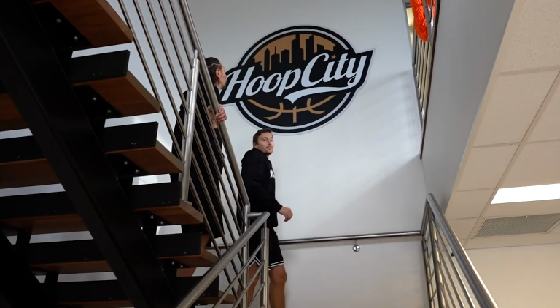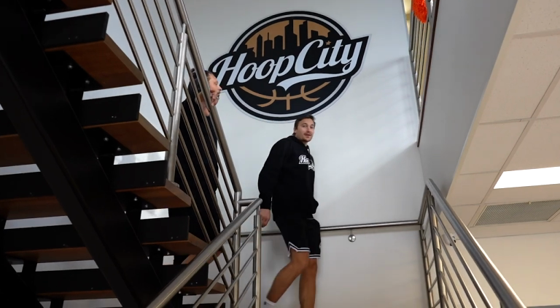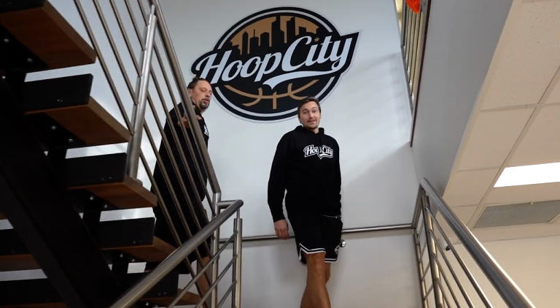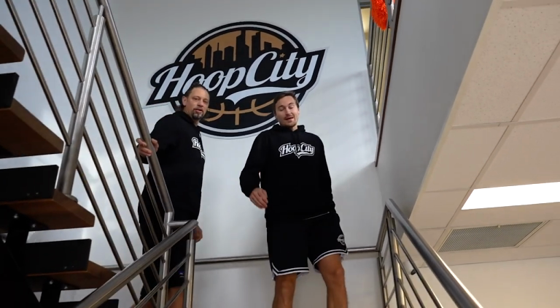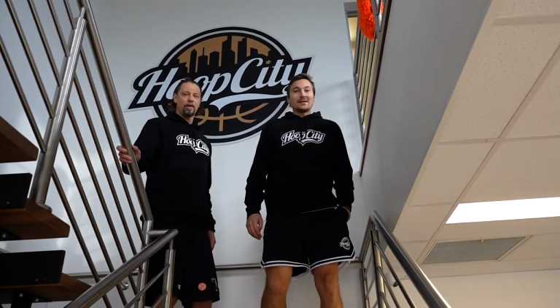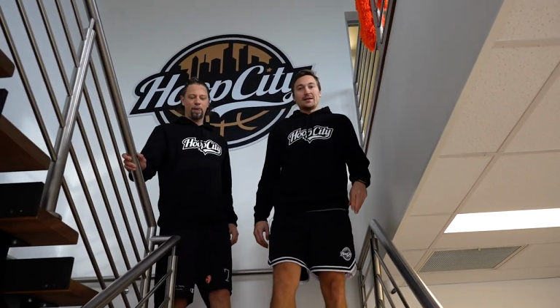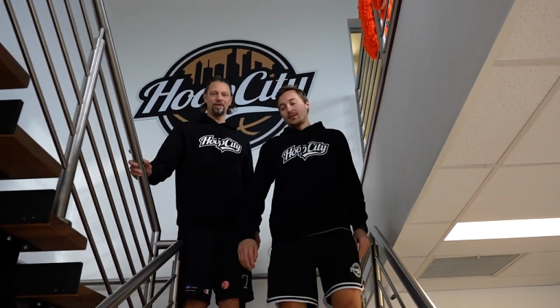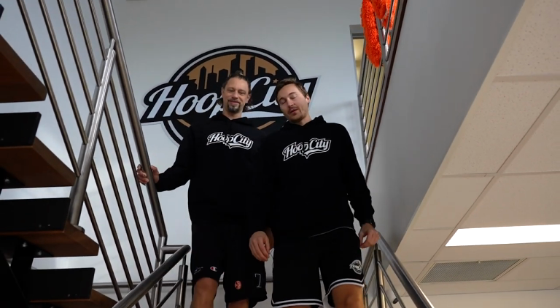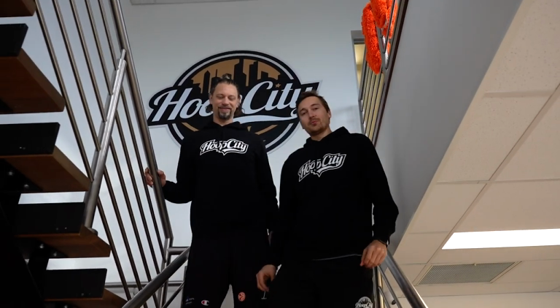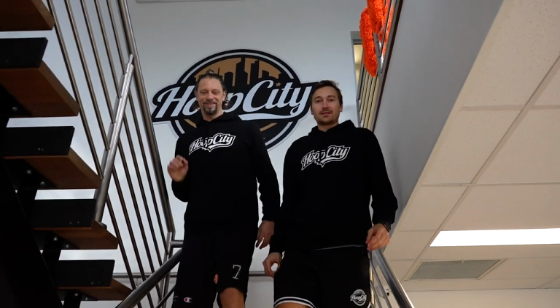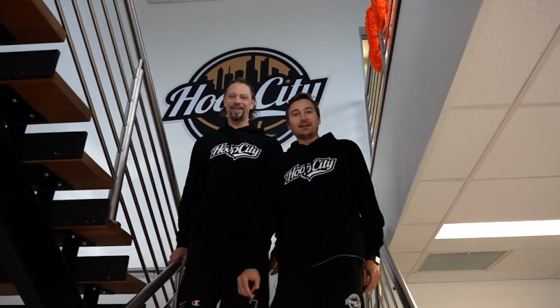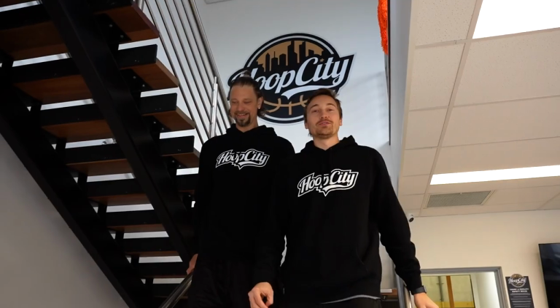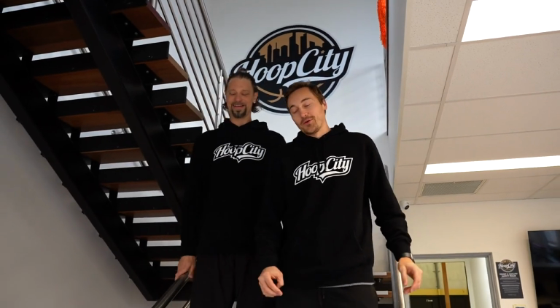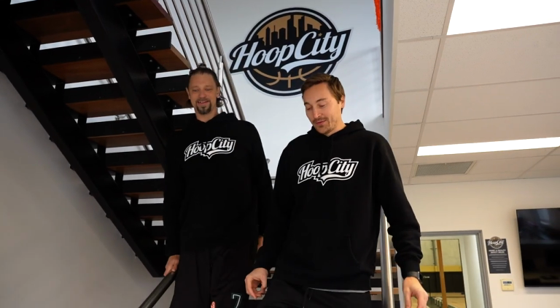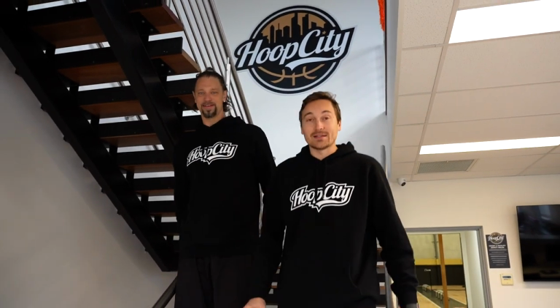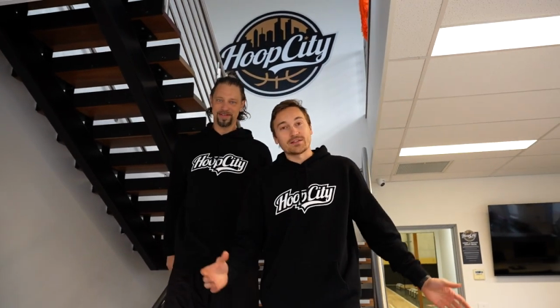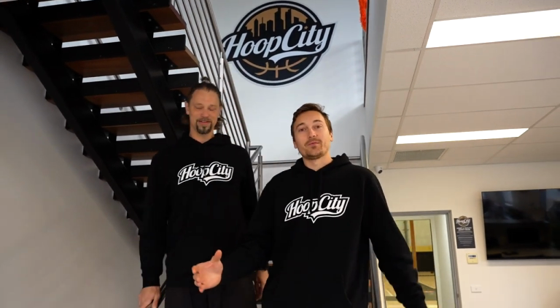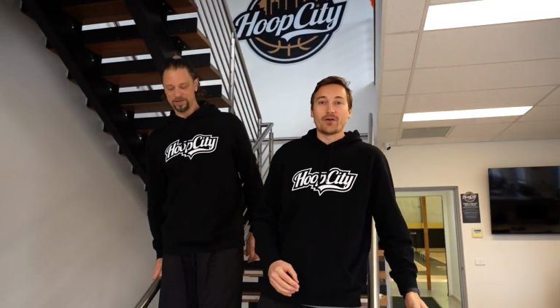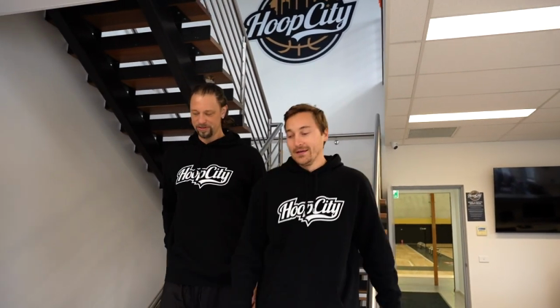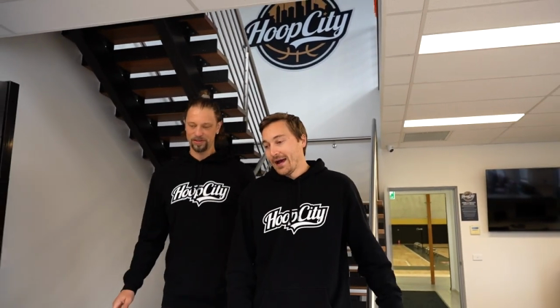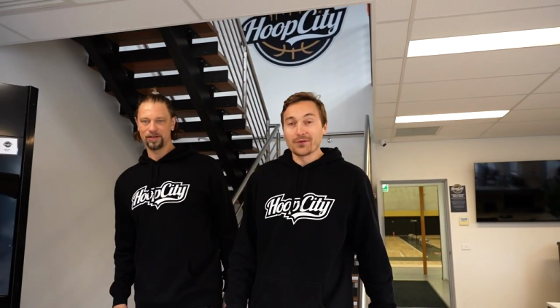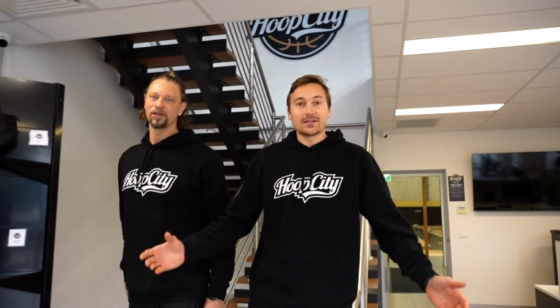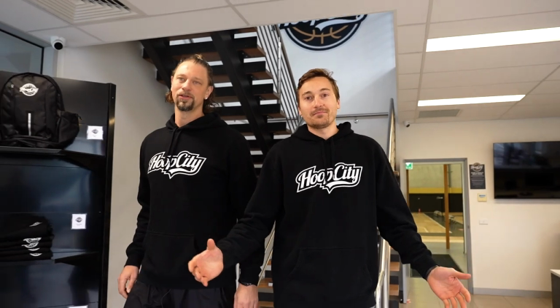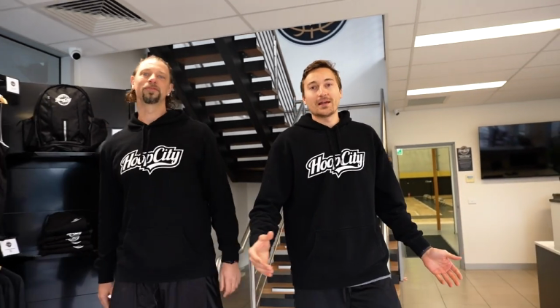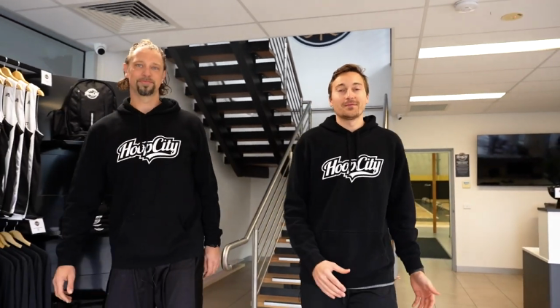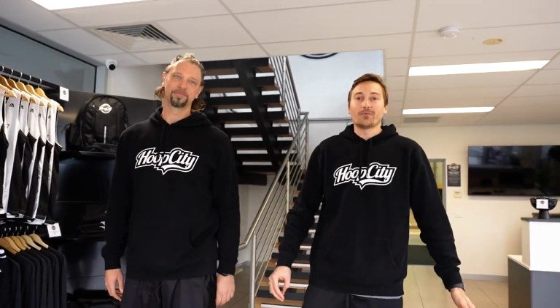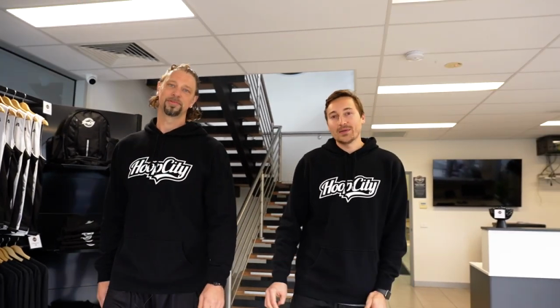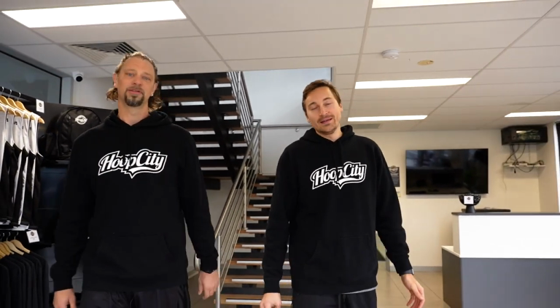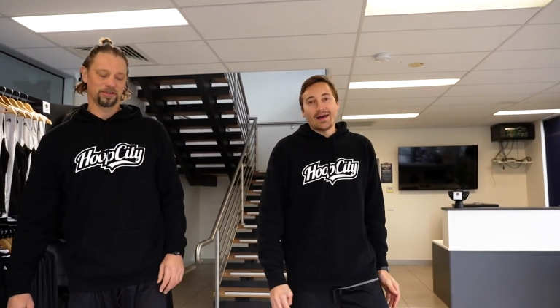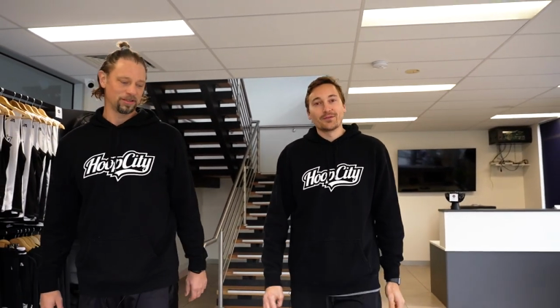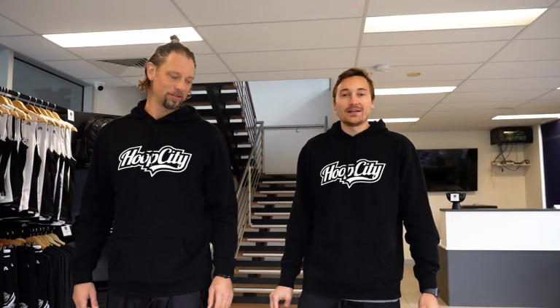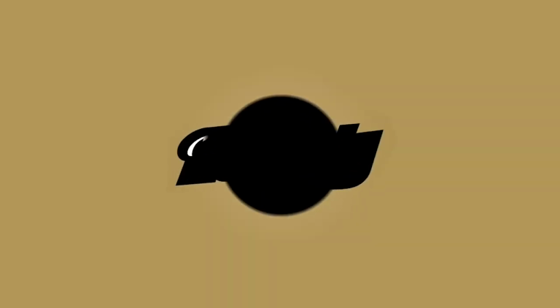Well, thanks for coming and visiting us at Hoop City Southeast — the premier Hoop City facility. I hope you enjoyed the walkthrough, seeing some of our facility and what we can offer. We look forward to seeing this place up and running and busy, and look forward to seeing you here. We'll see you next time.